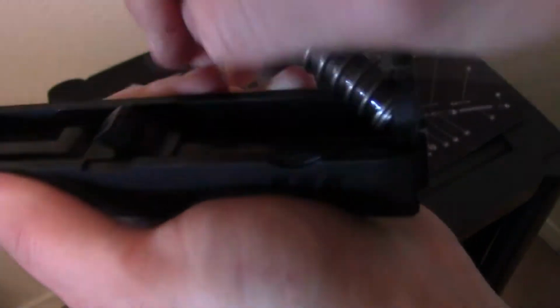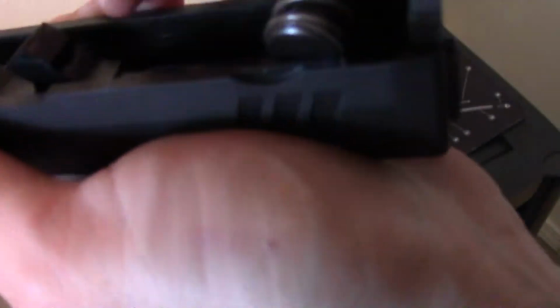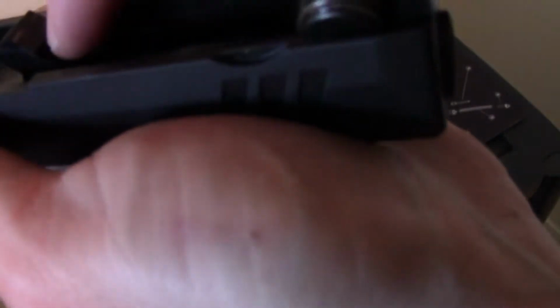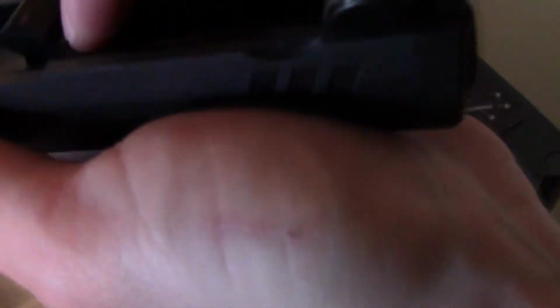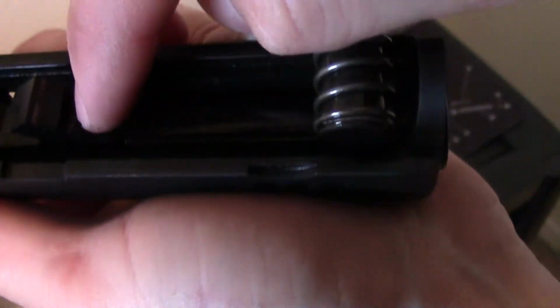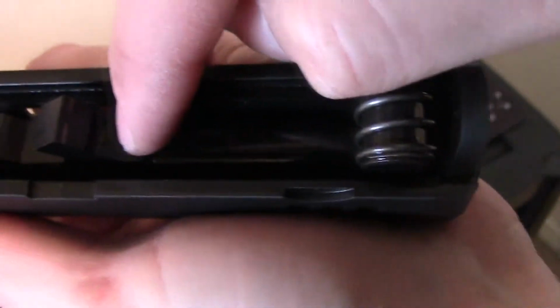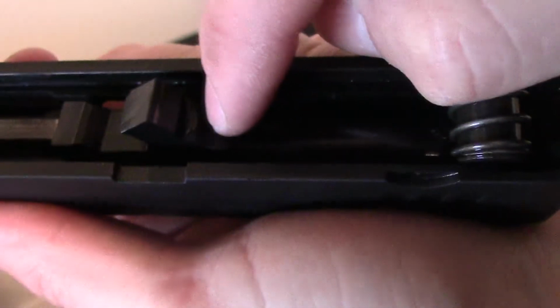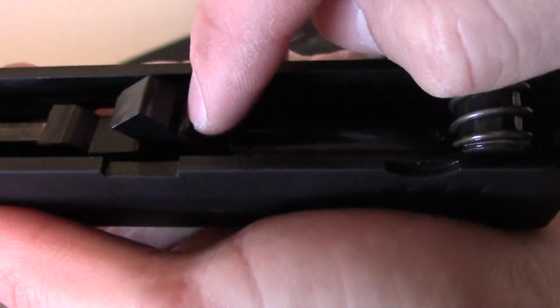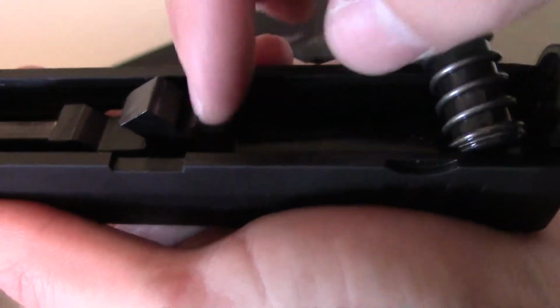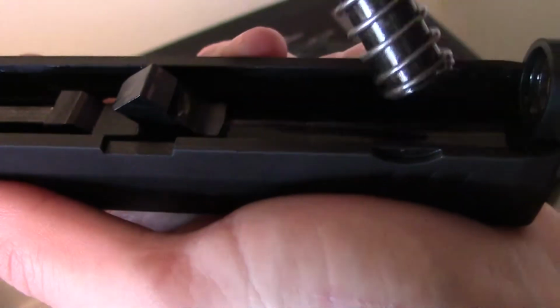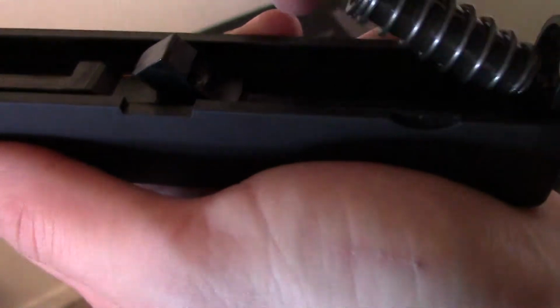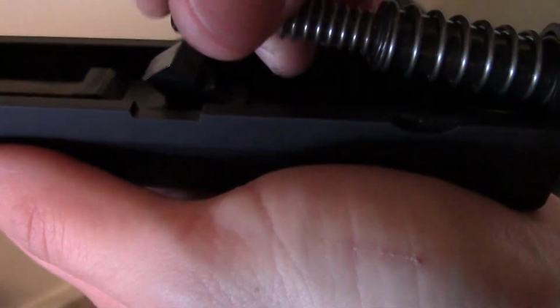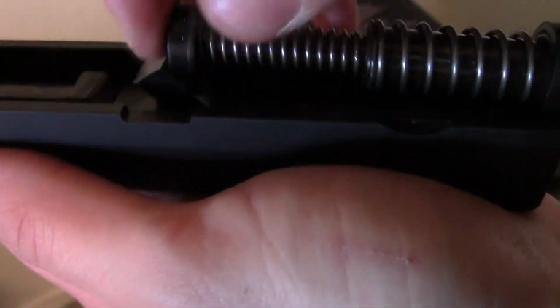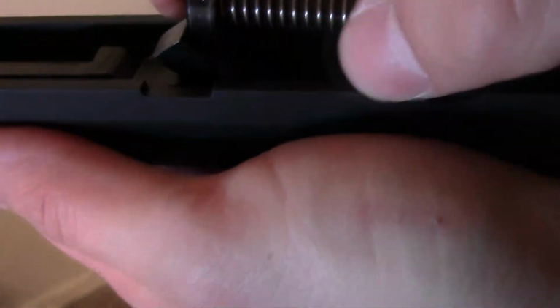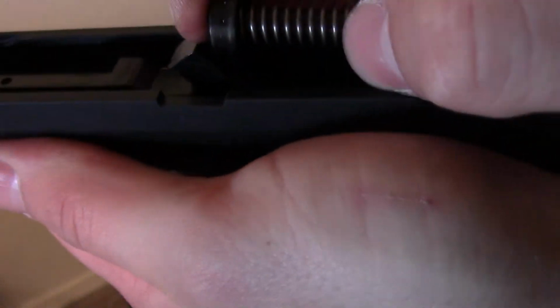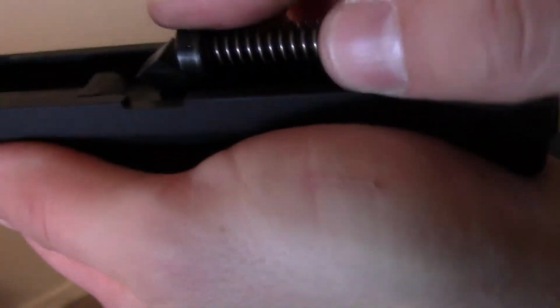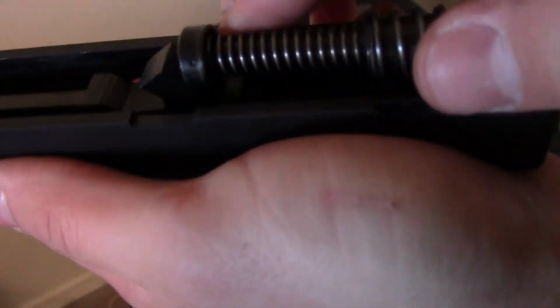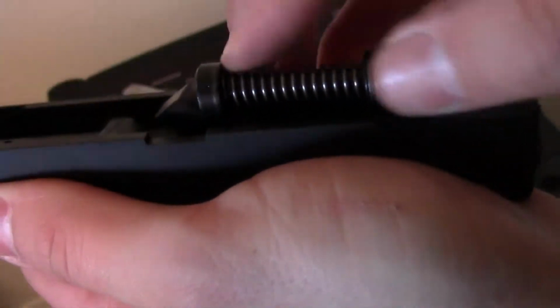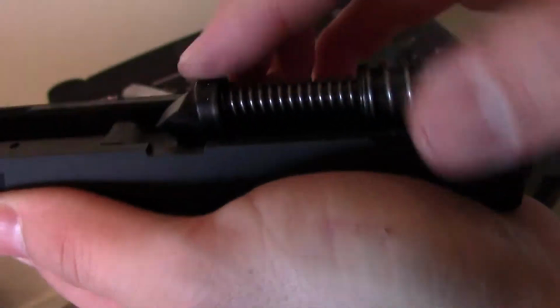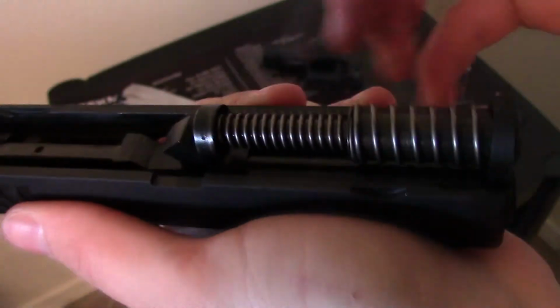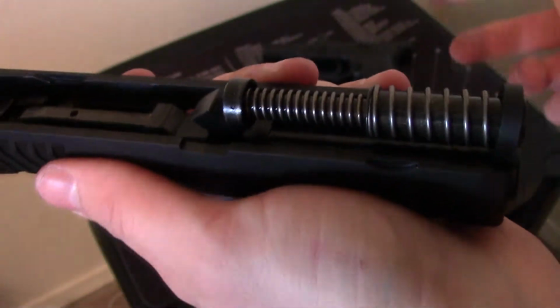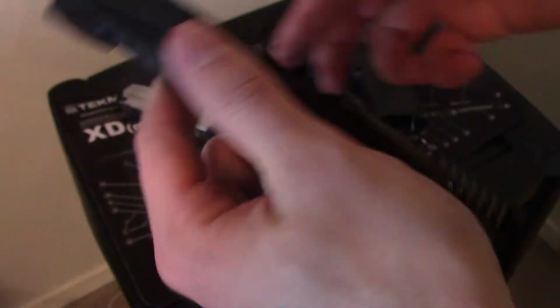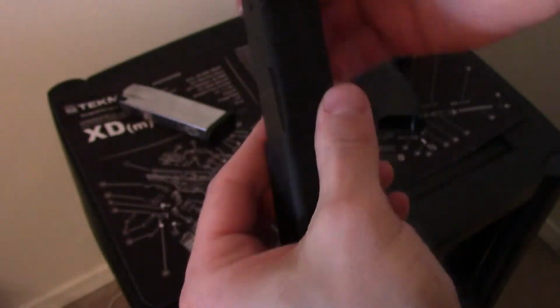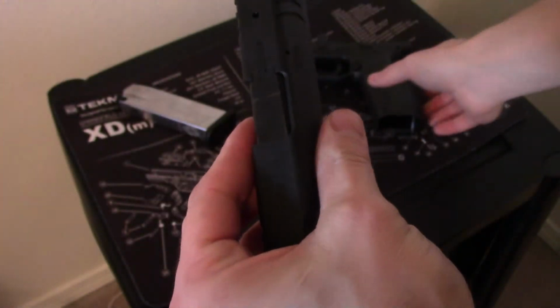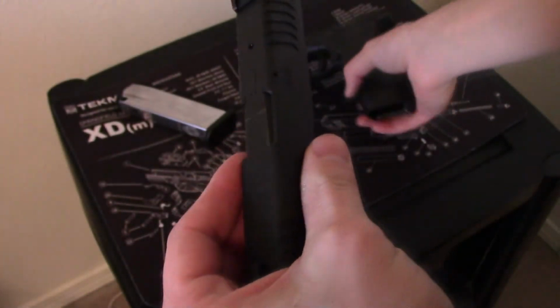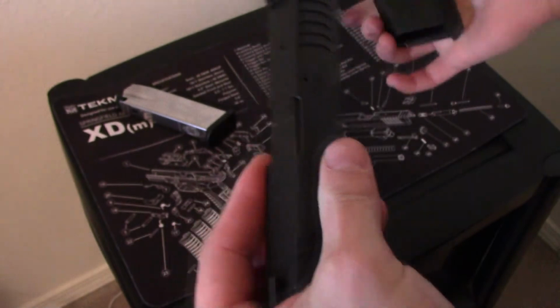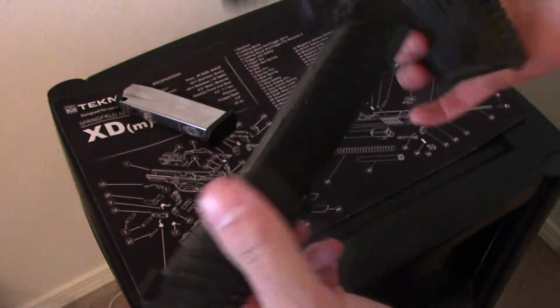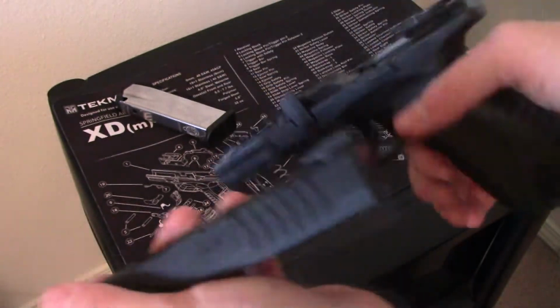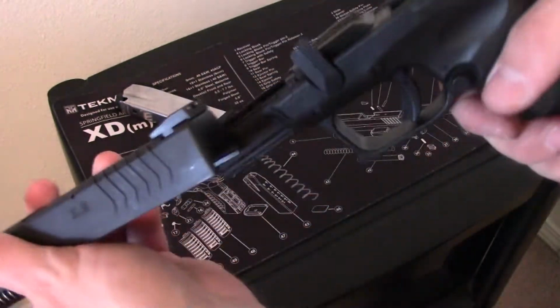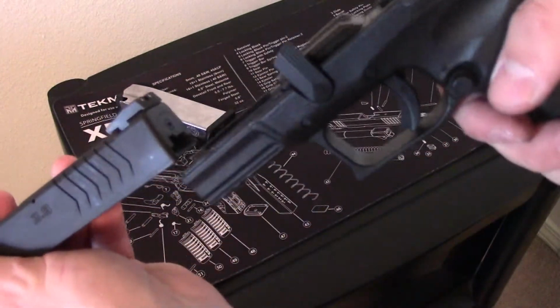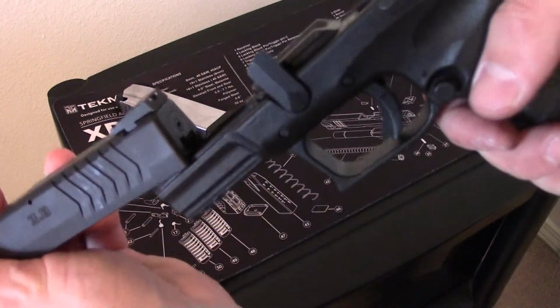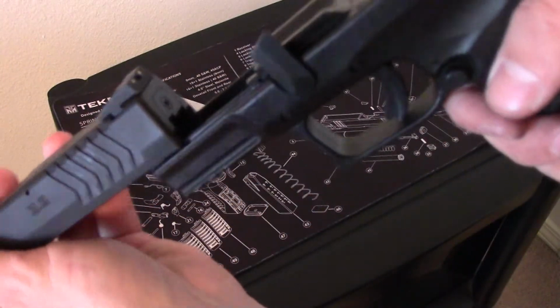There's a little groove right there that it sits in for reference, so just make sure it's resting on there, and then you're ready to put it back on the lower.